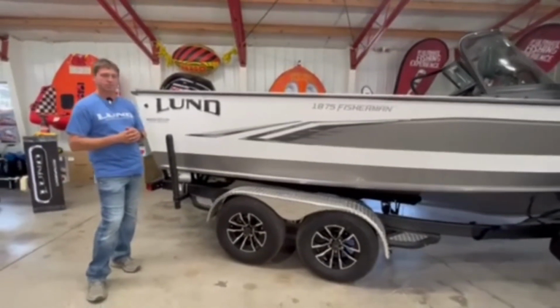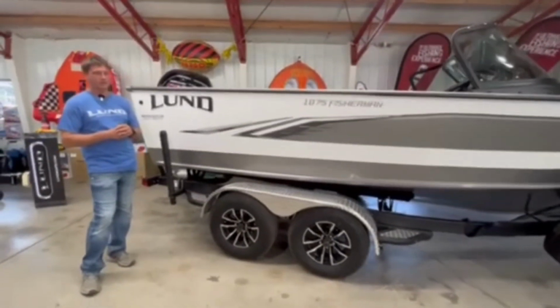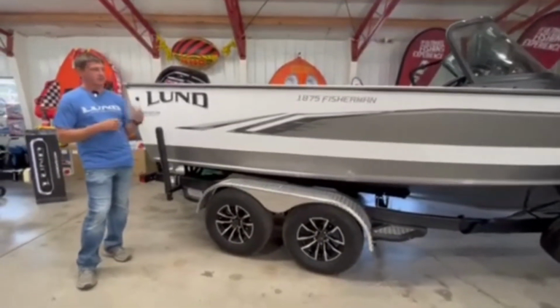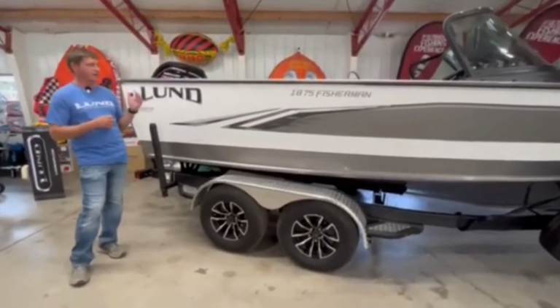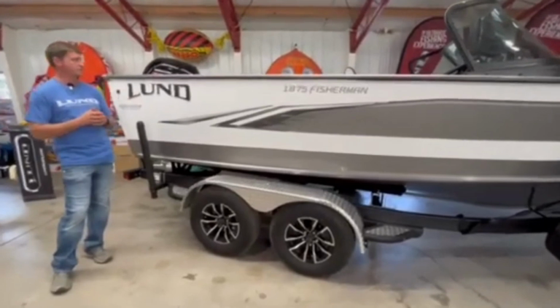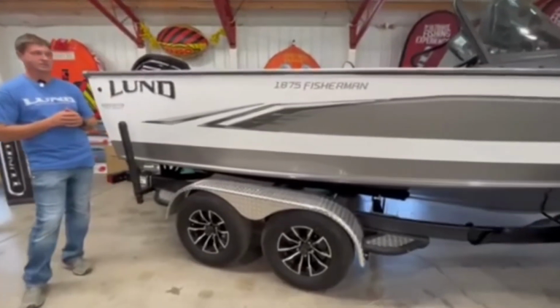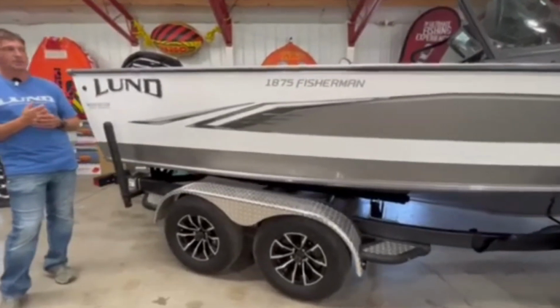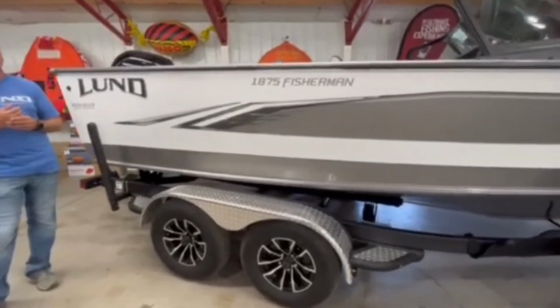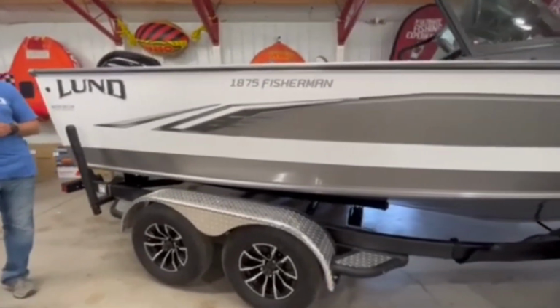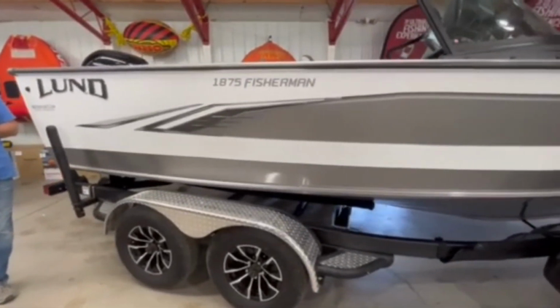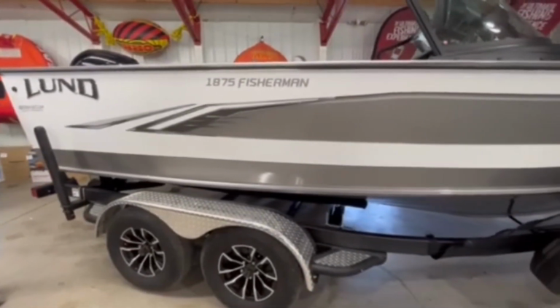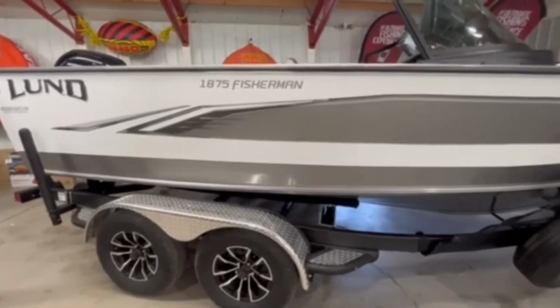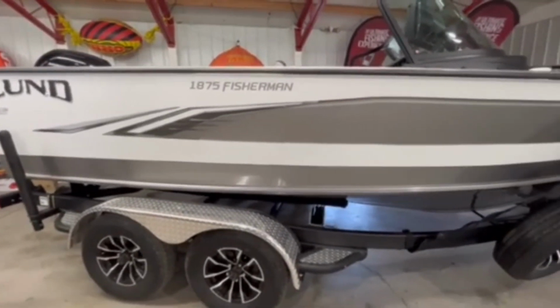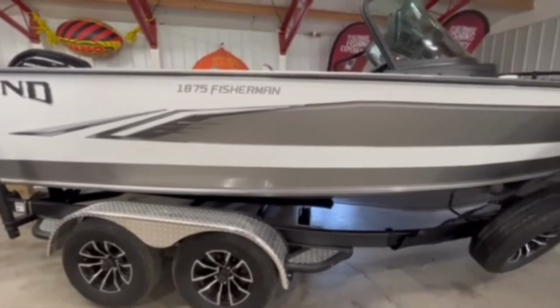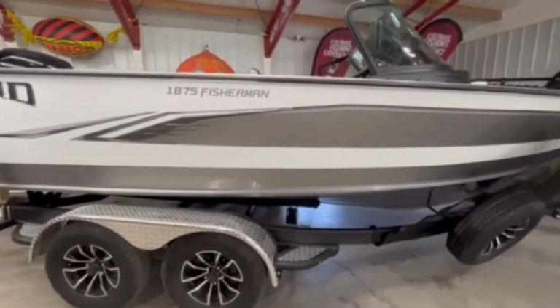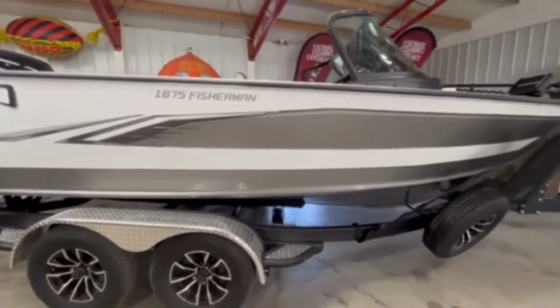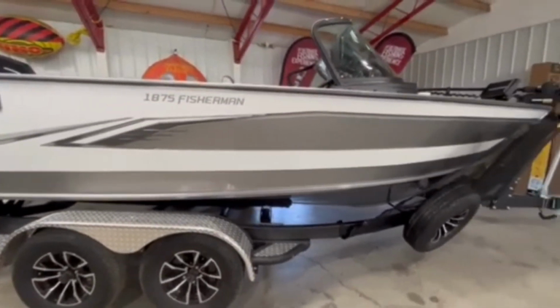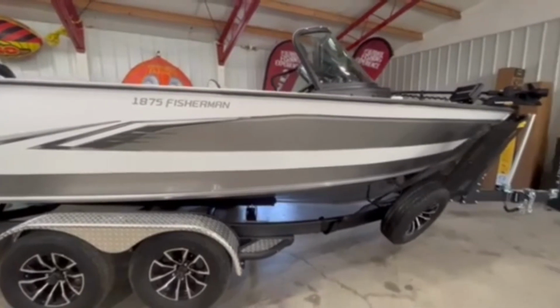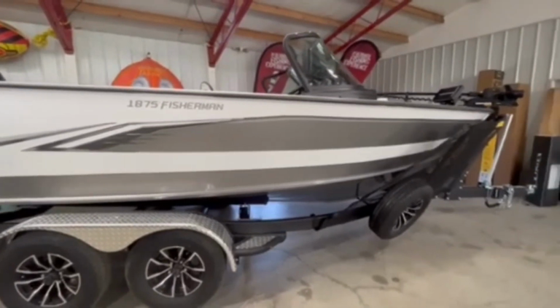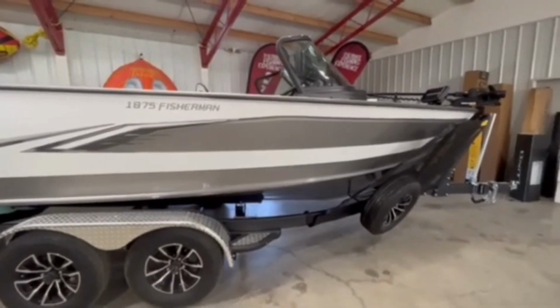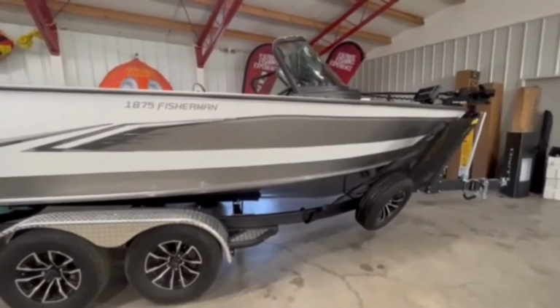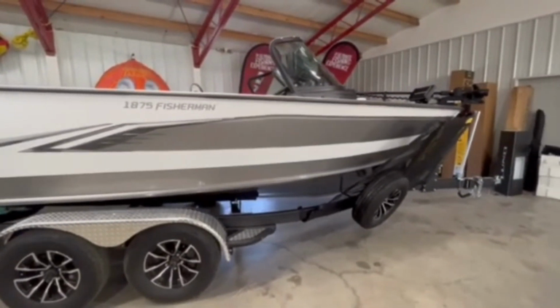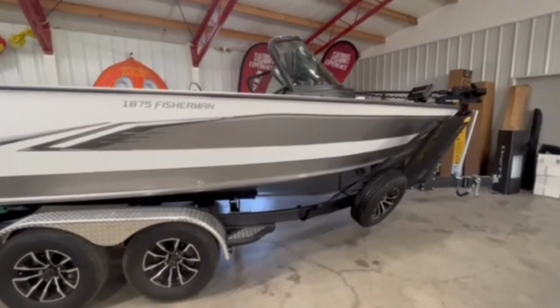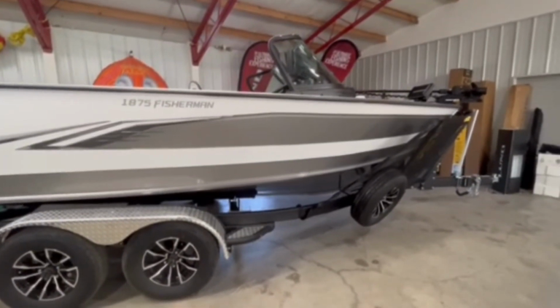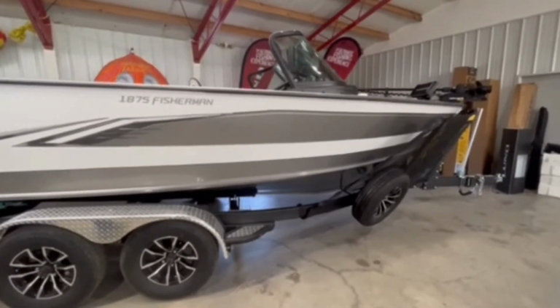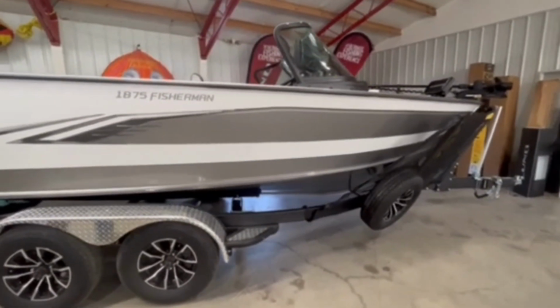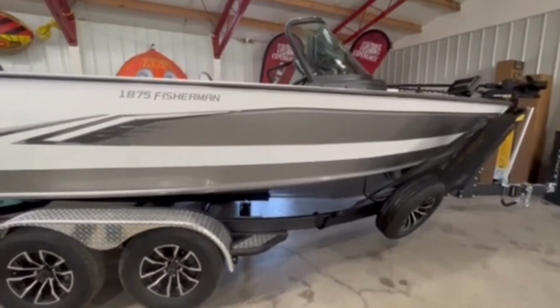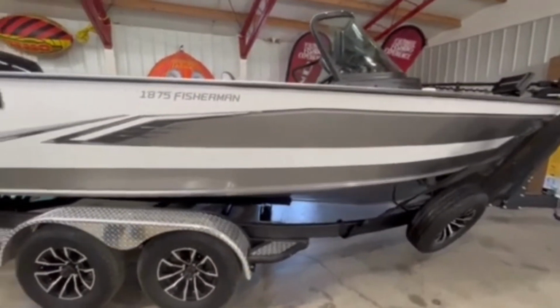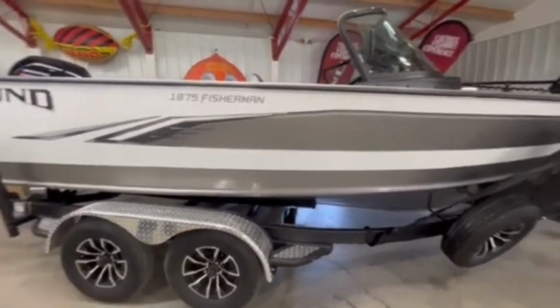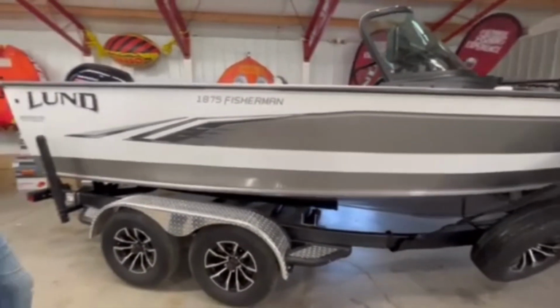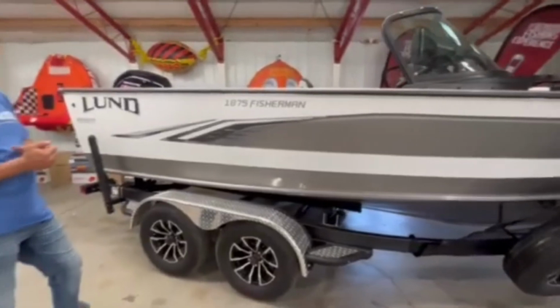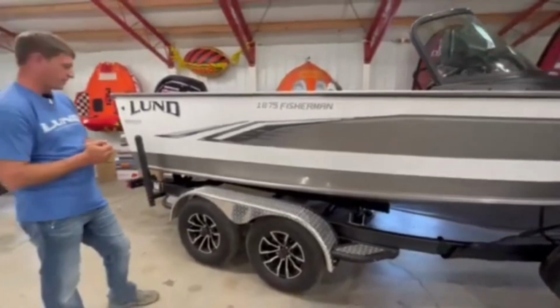I'll show you the interior layout once we get inside the boat, but it's got a lot of room in the cockpit. For guys that do a lot of trolling, it's just a really popular layout — comes in at an affordable price and is a lot of boat for your money.